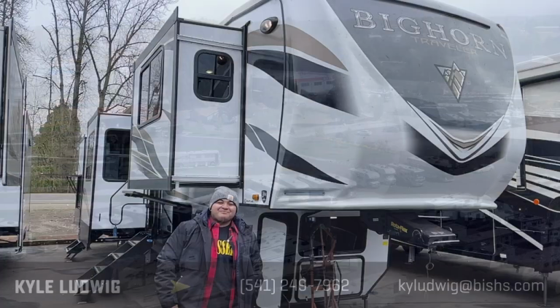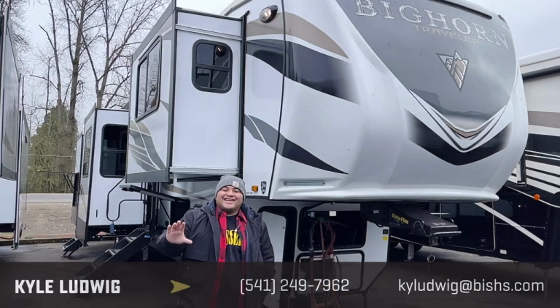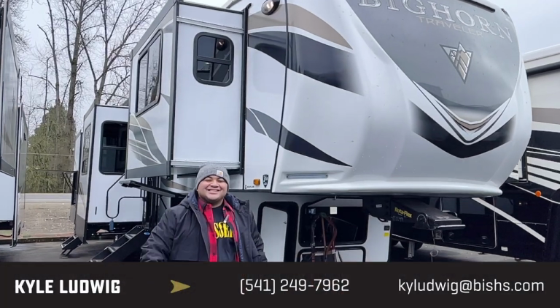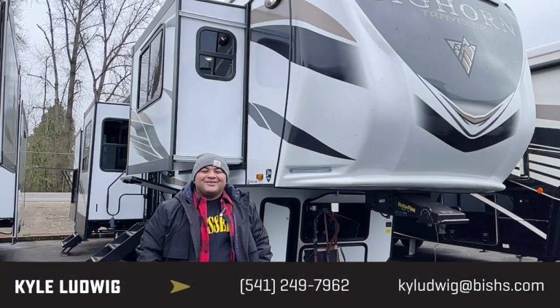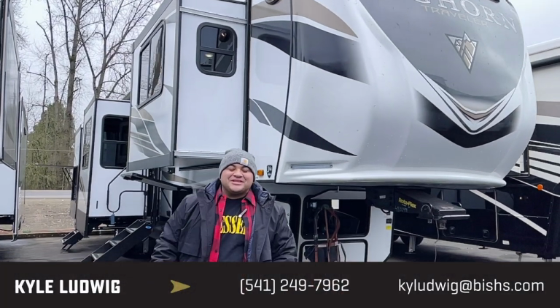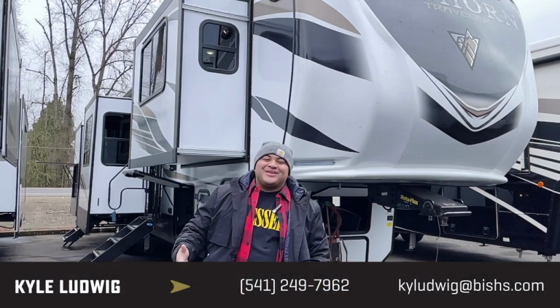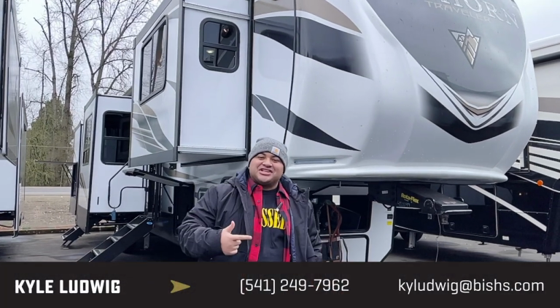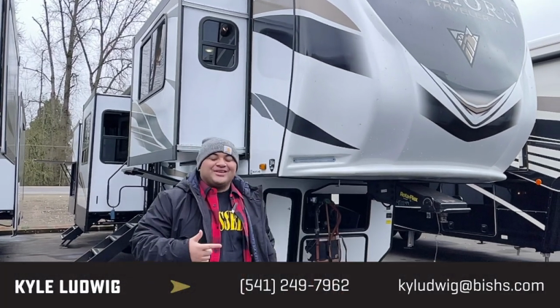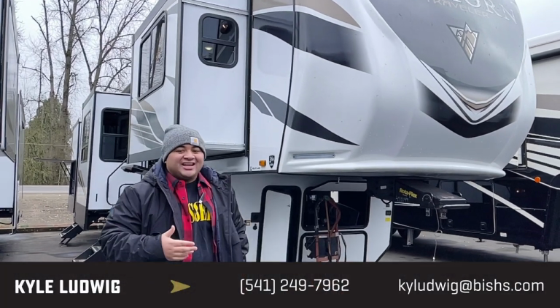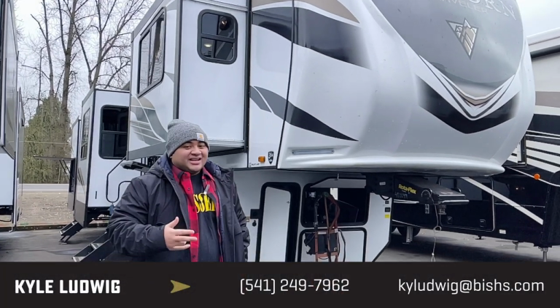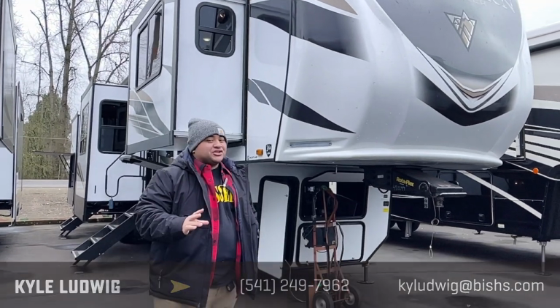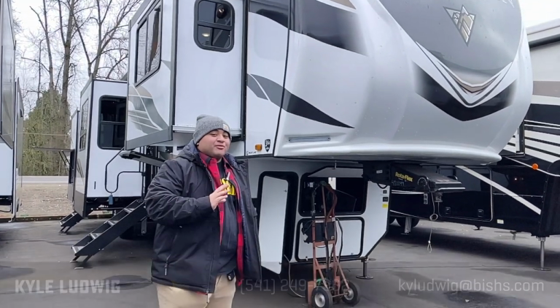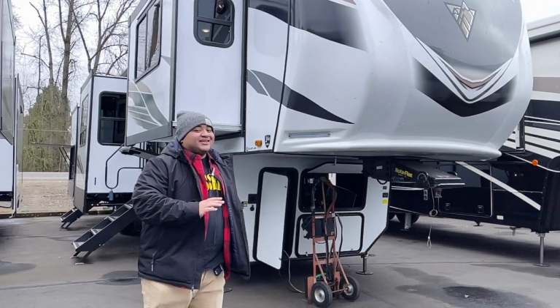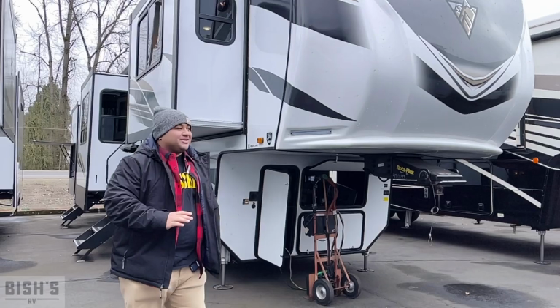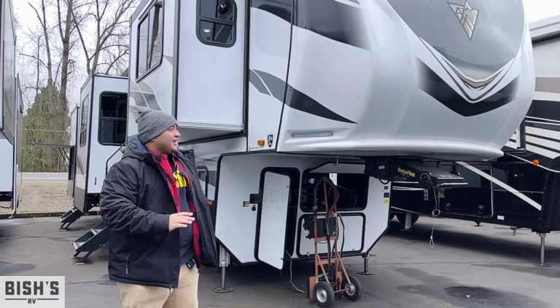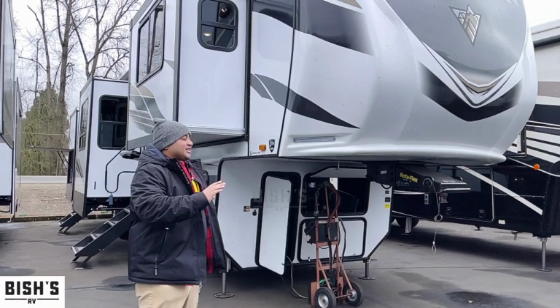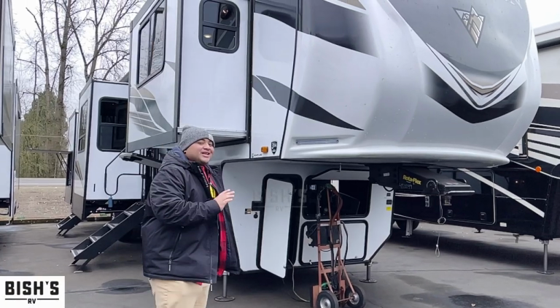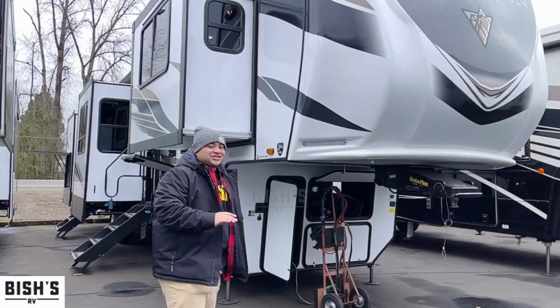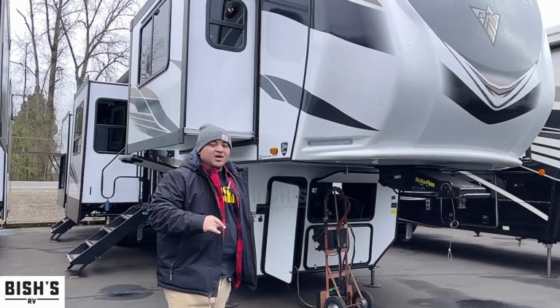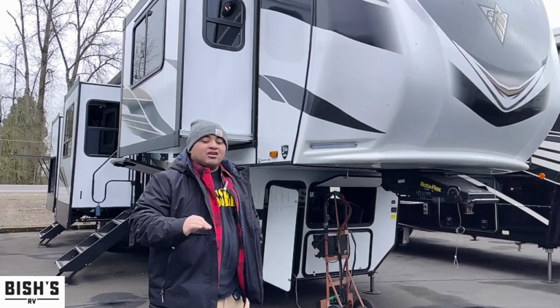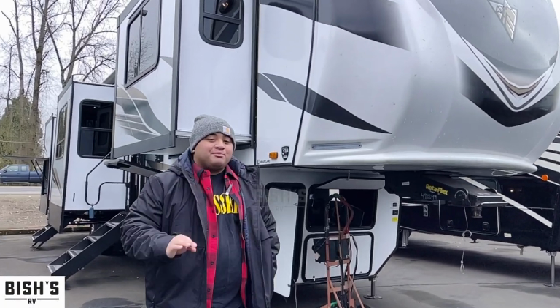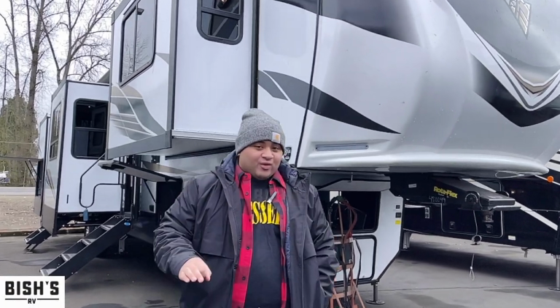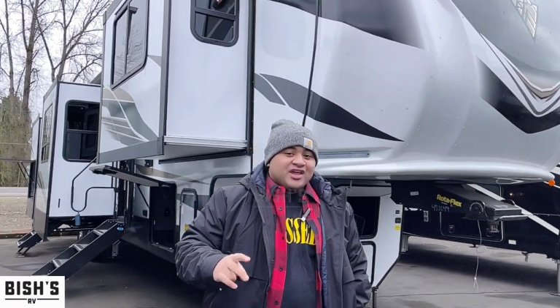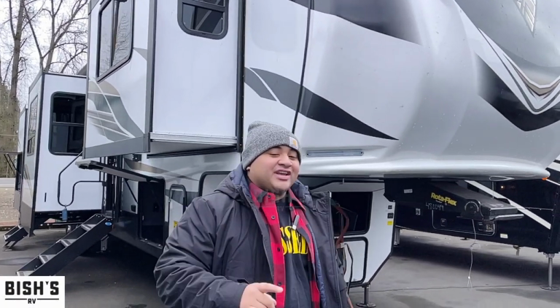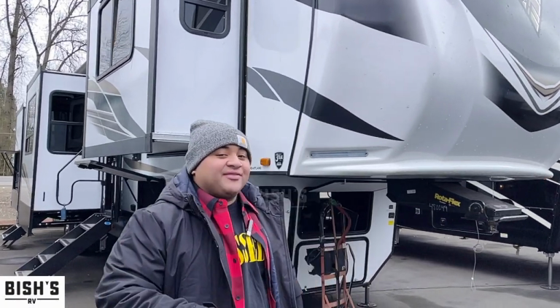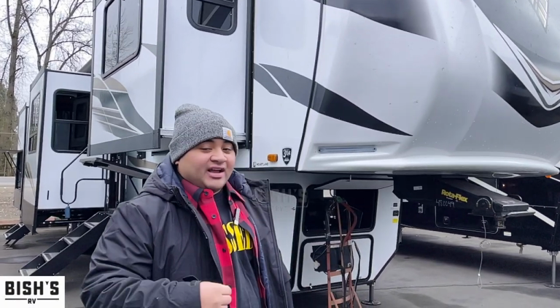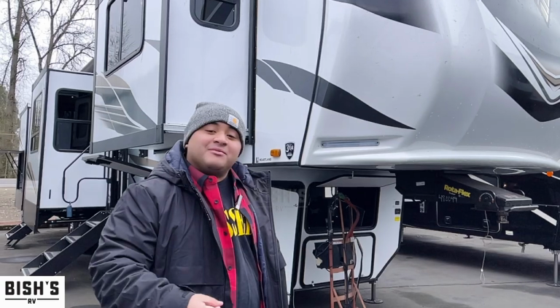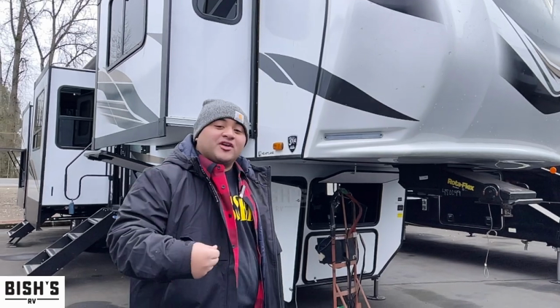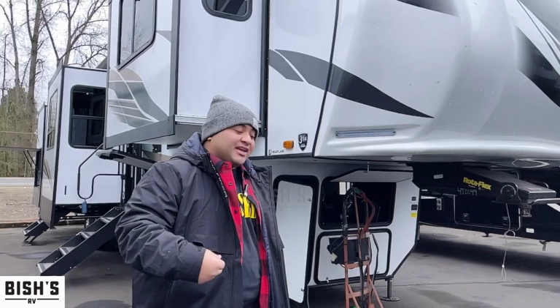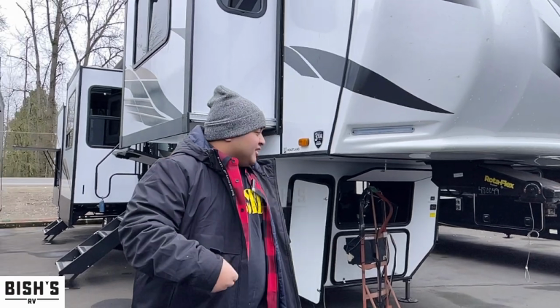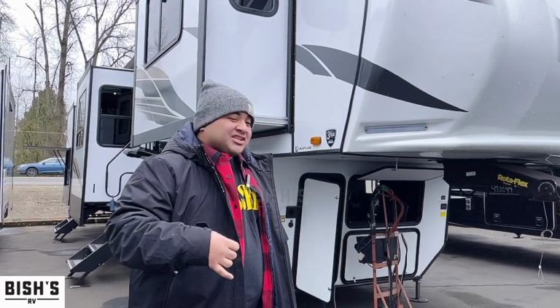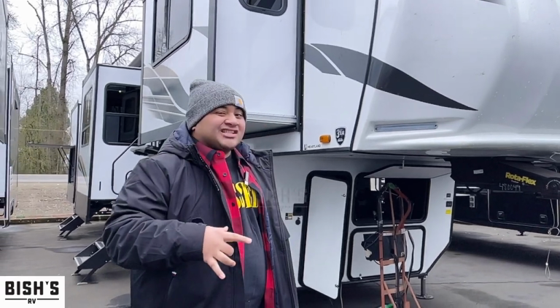Hey guys, this is Kyle with Vicious RV in Junction City, Oregon. Today I'm going to show you a really nice unit — a 2022 Heartland Bighorn 38FL. FL means front living, and this one's a six-slider, so we're going to have a lot of space in this unit.